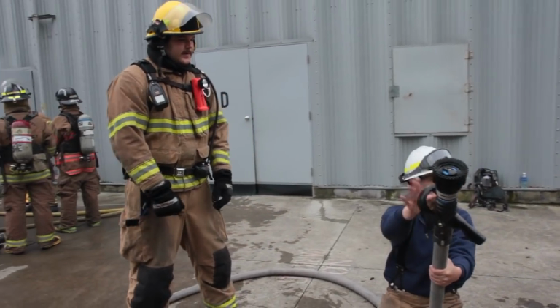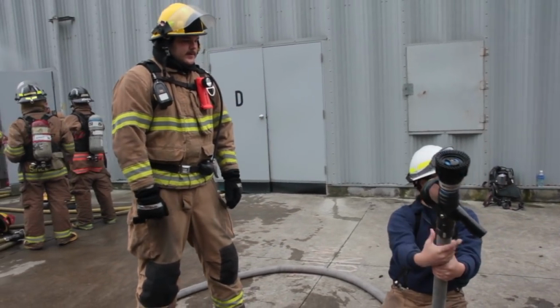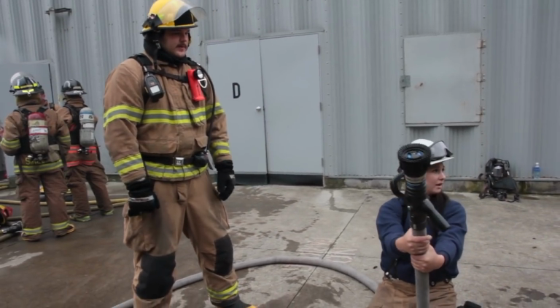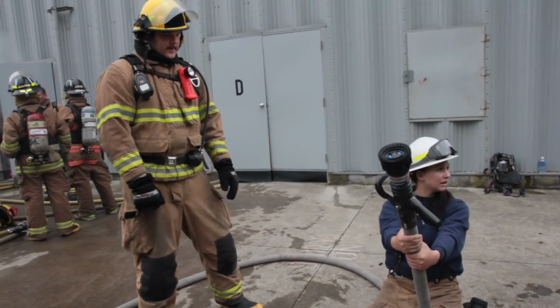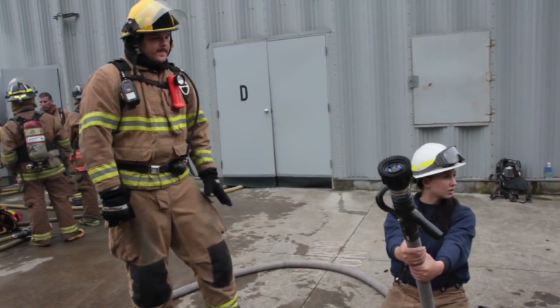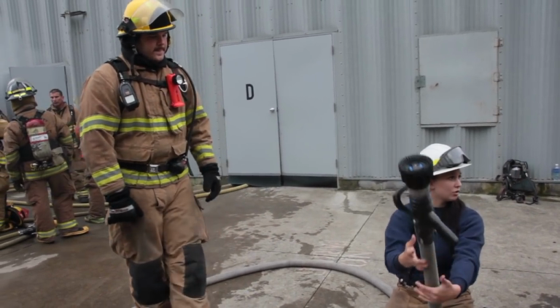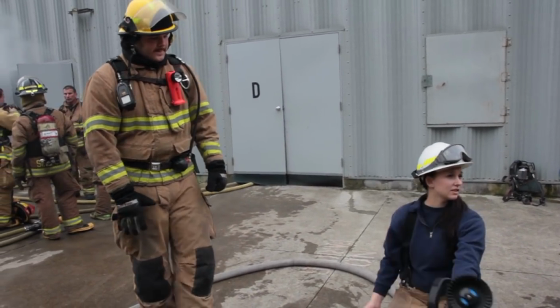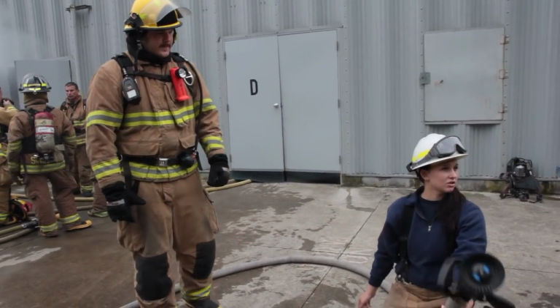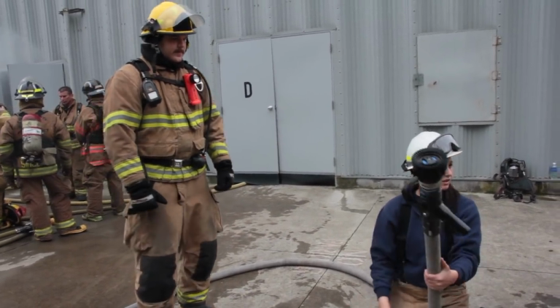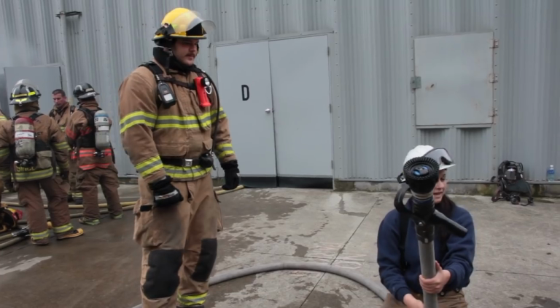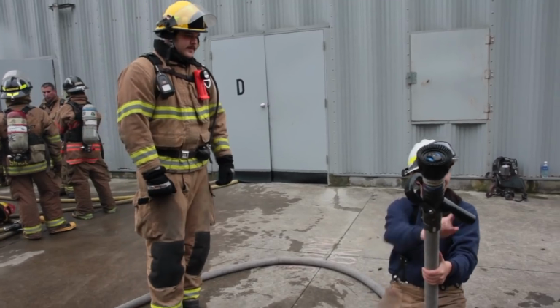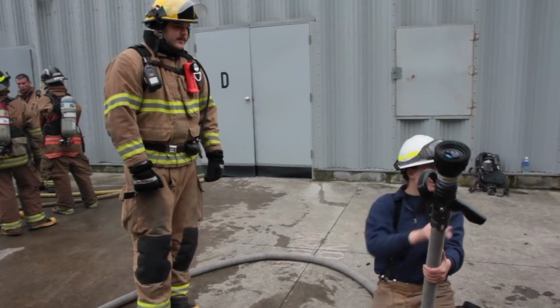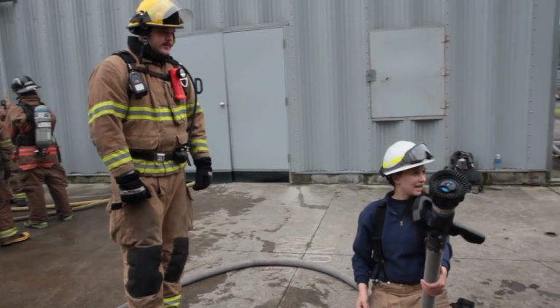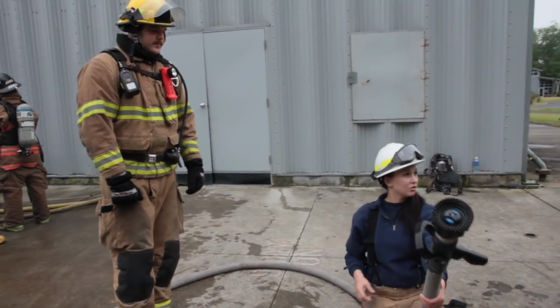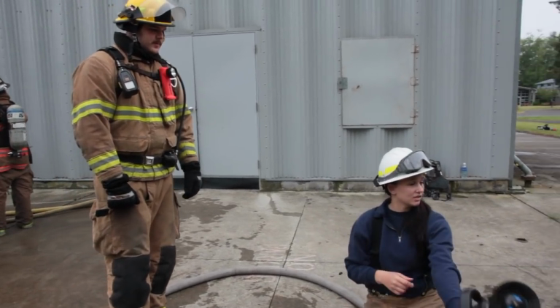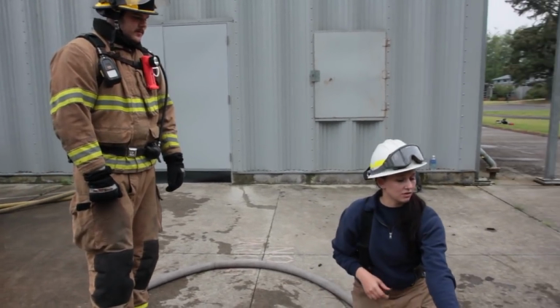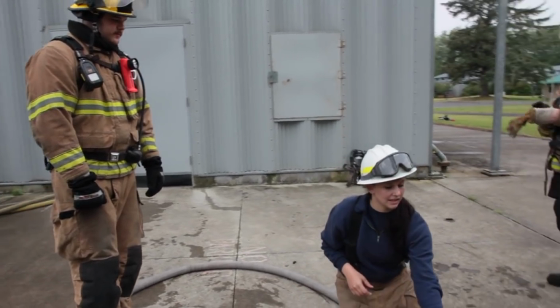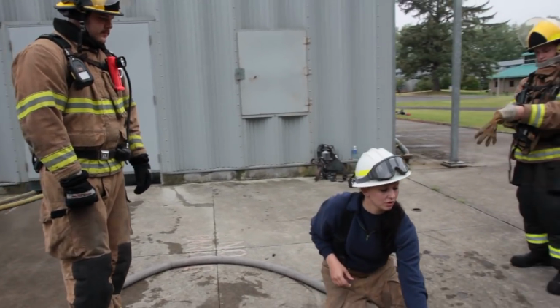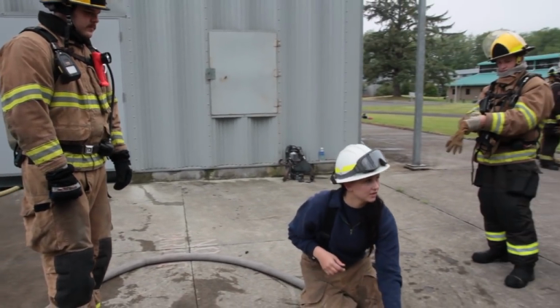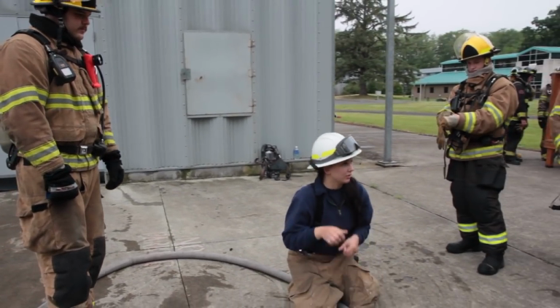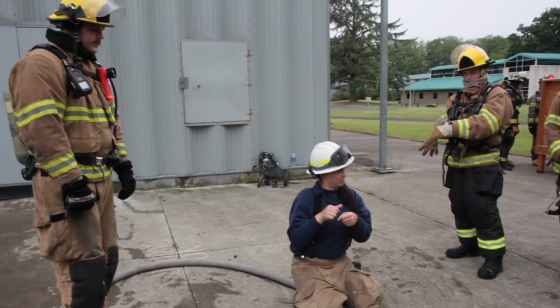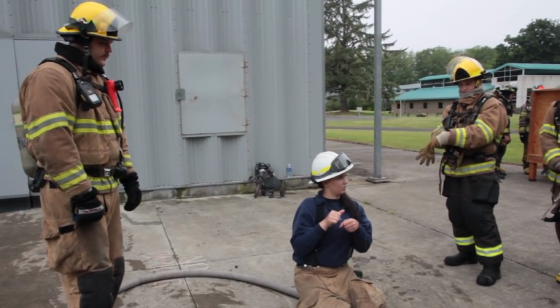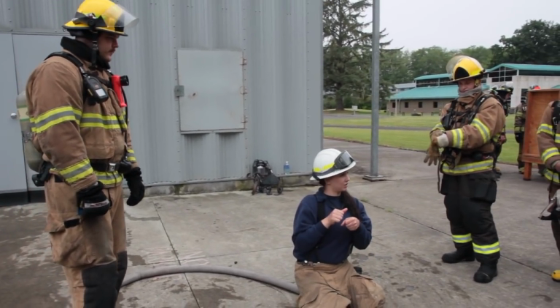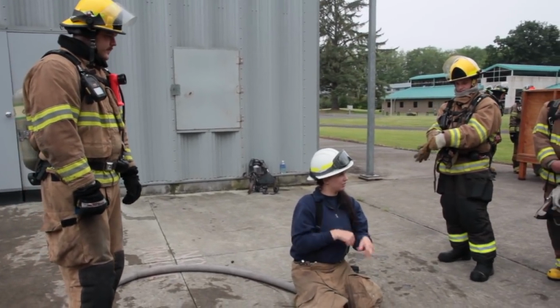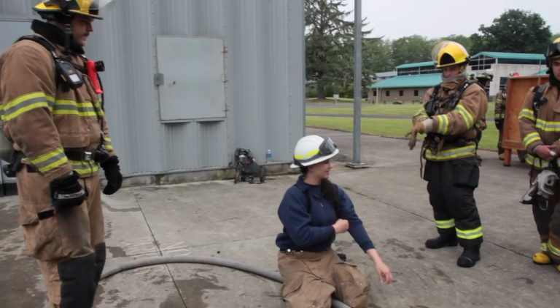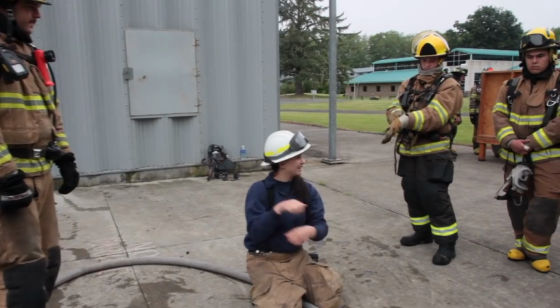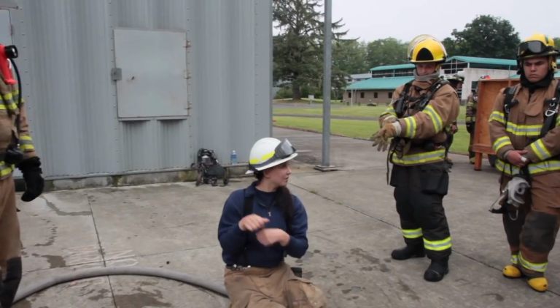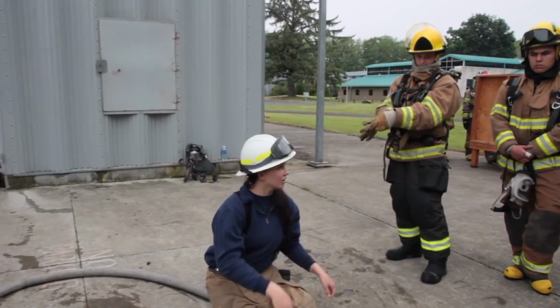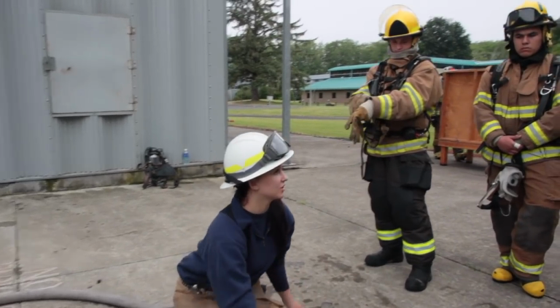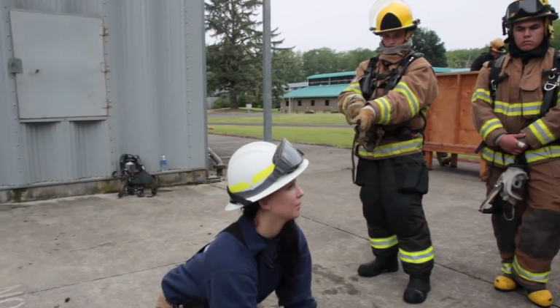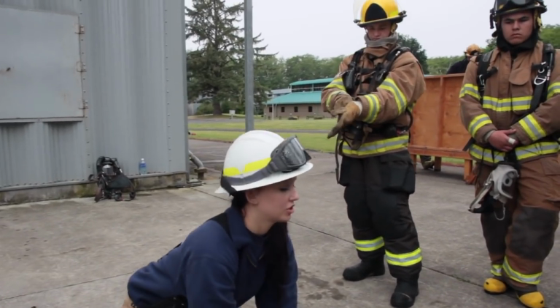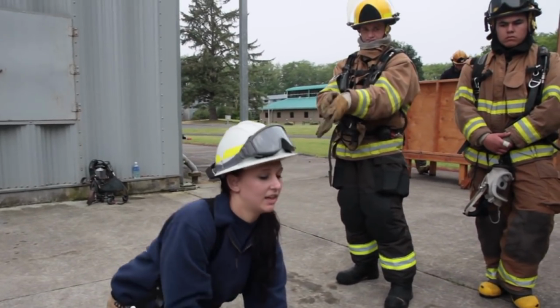Never let go of the bail — that's where your control is. This is just holding the weight. Never use the handle, because if you're using the handle, you're obviously holding the hose too close to the body. There's a lot of pressure in it.